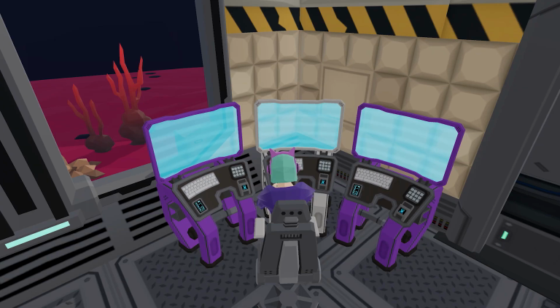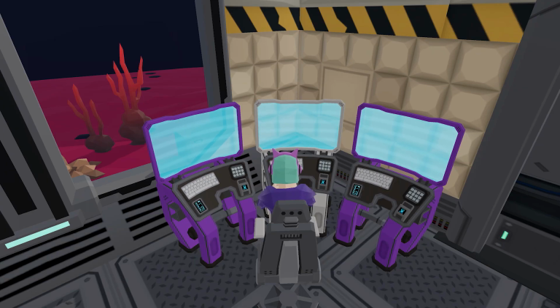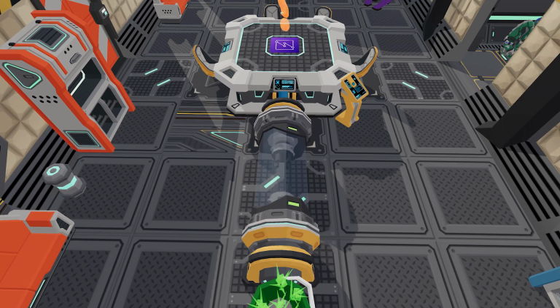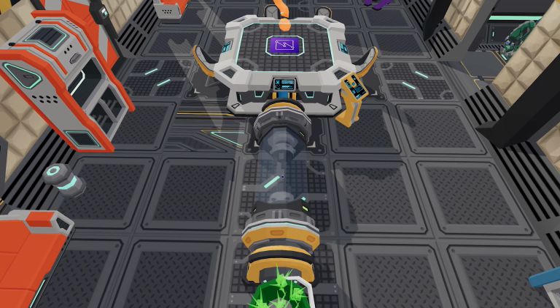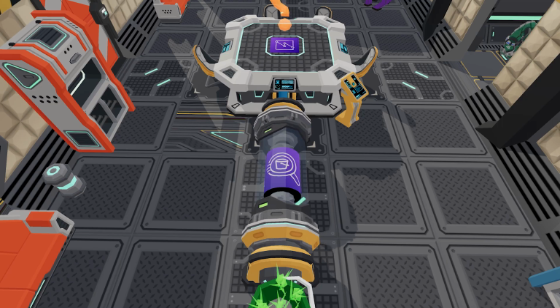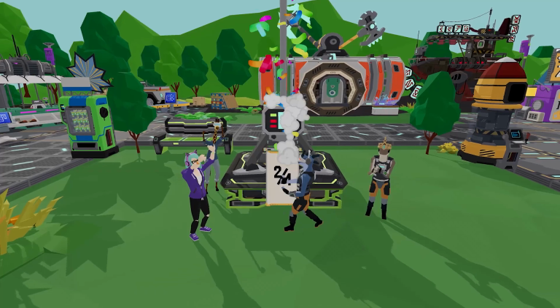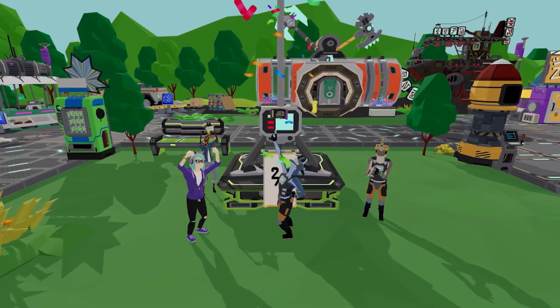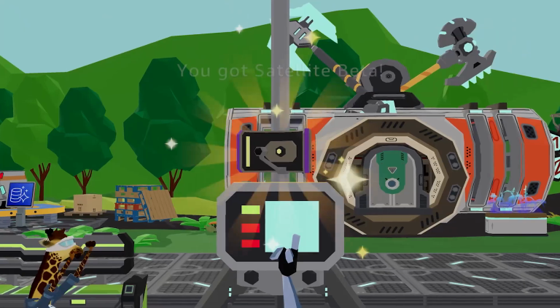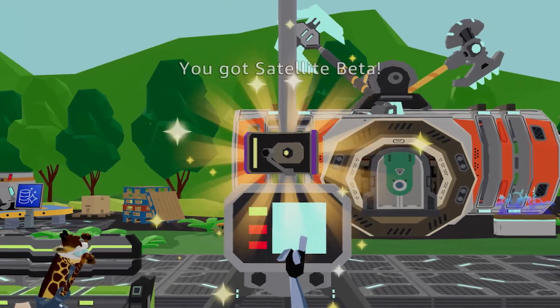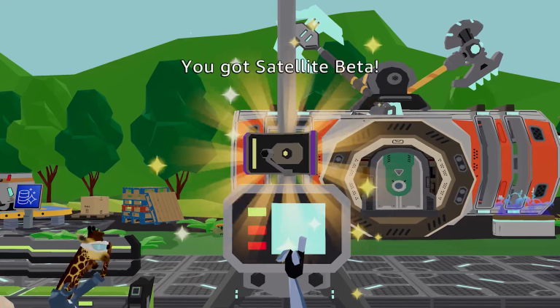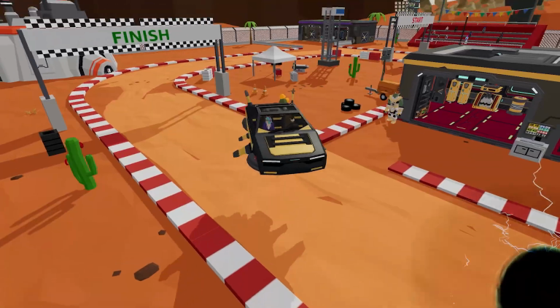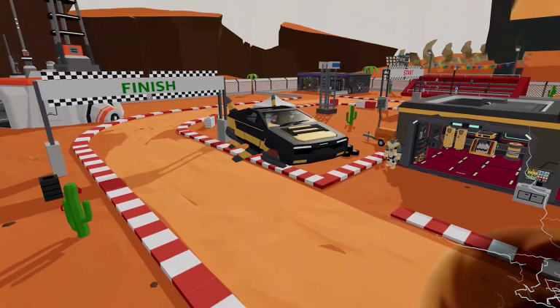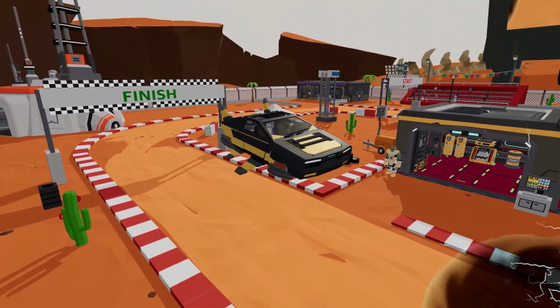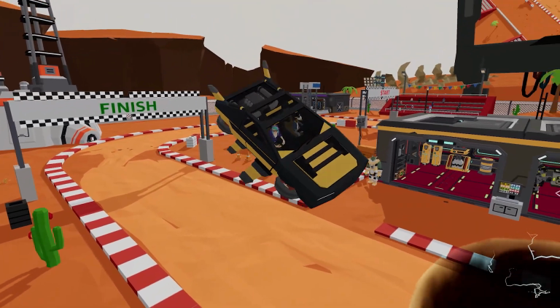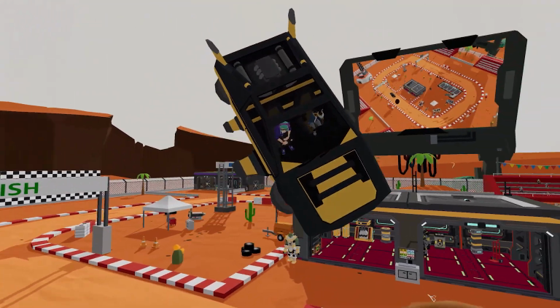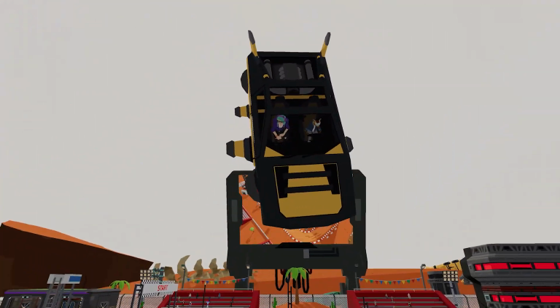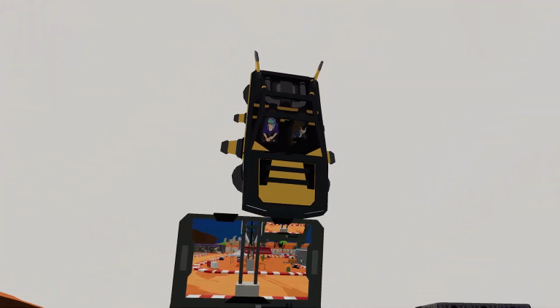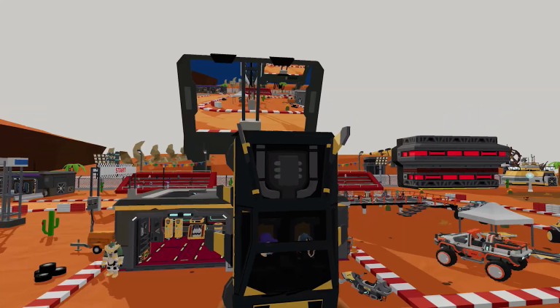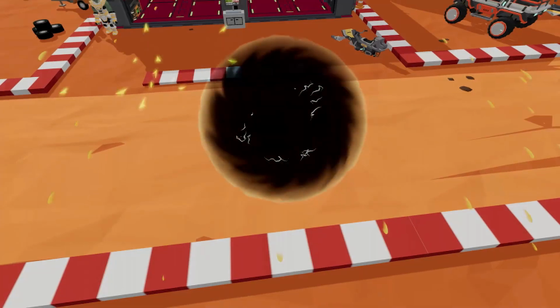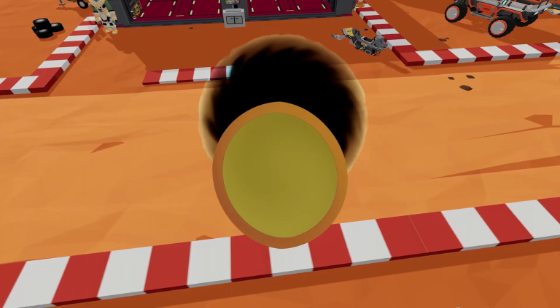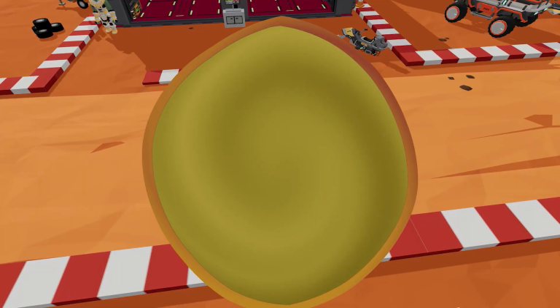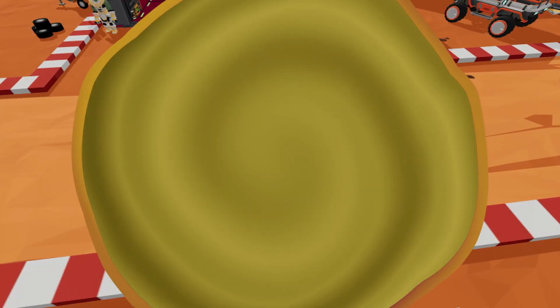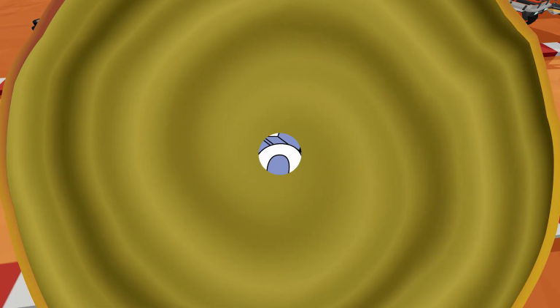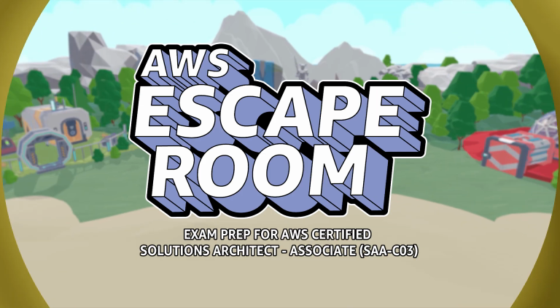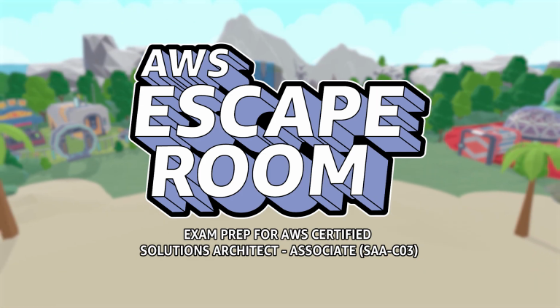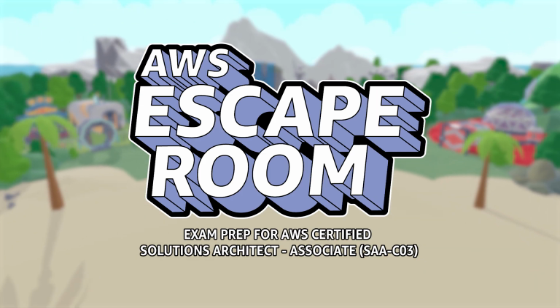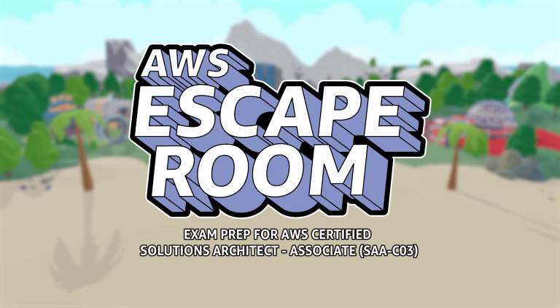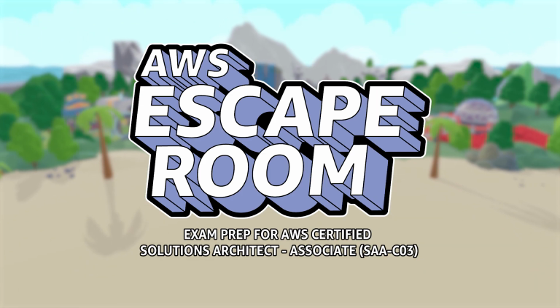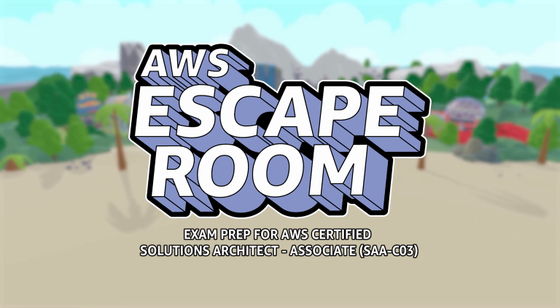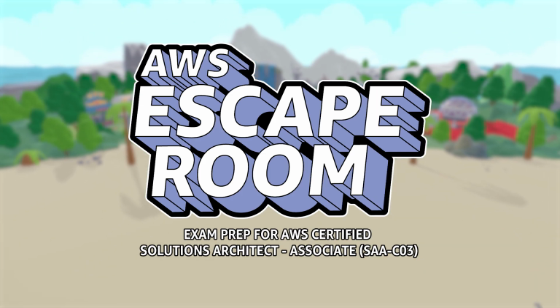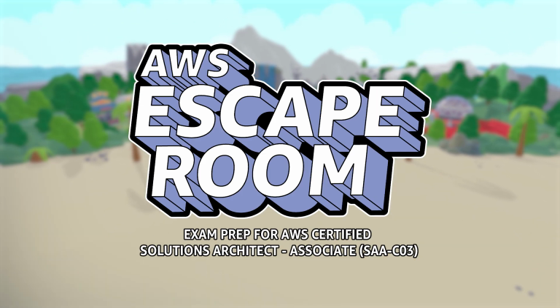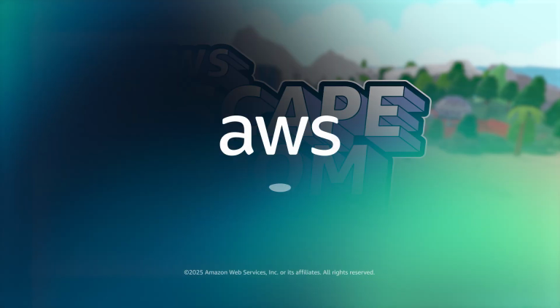So get ready to put your wits and AWS skills to the test. Go to skillbuilder.aws to start AWS Escape Room exam prep for AWS Certified Solutions Architect Associate today.